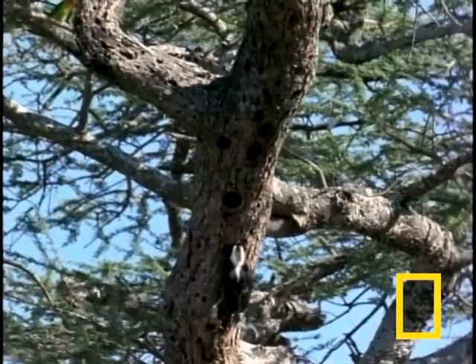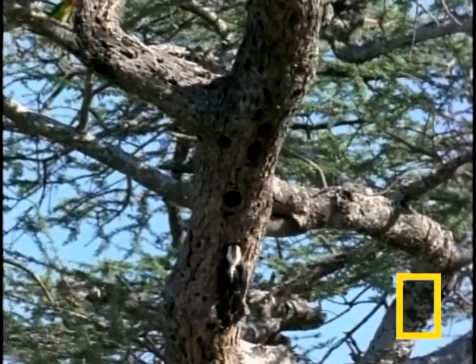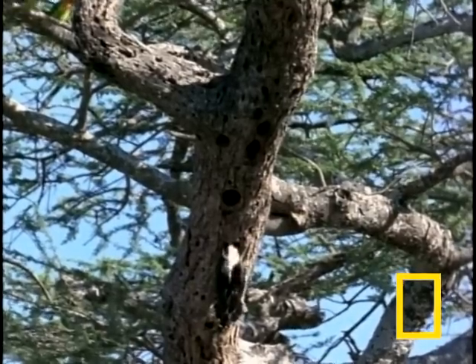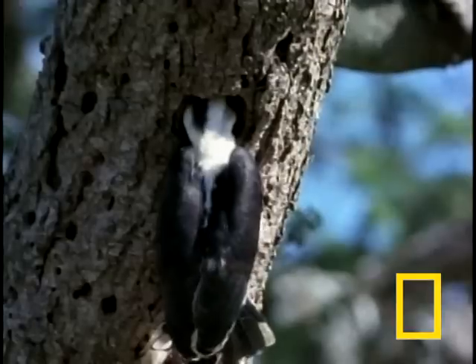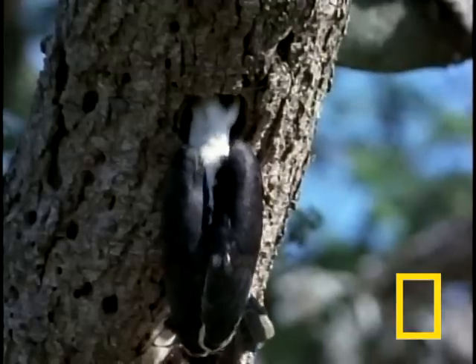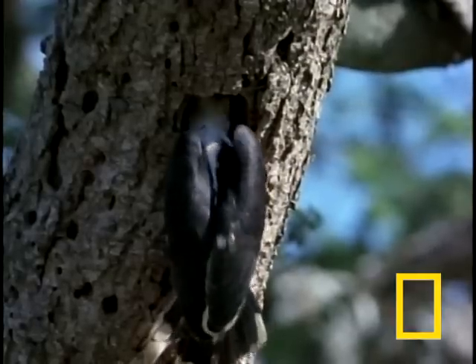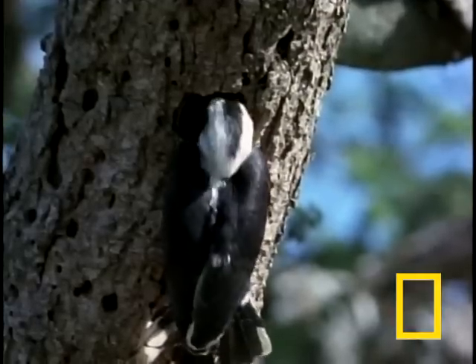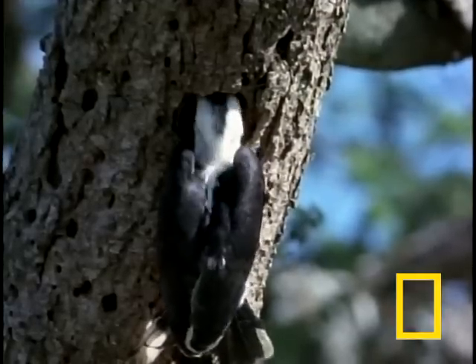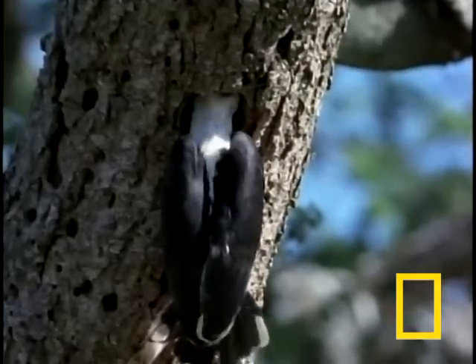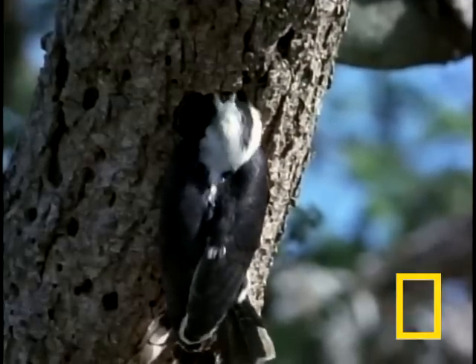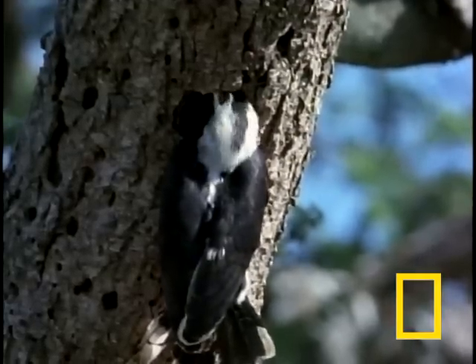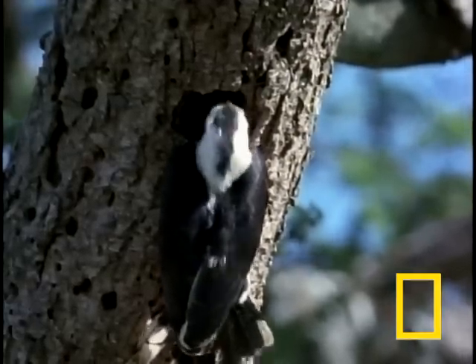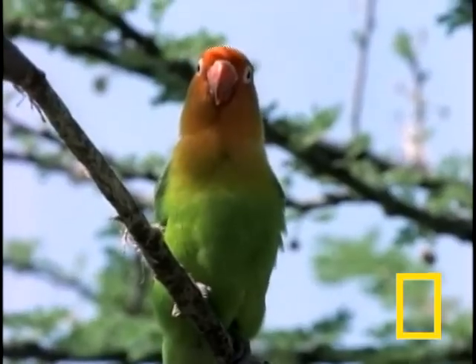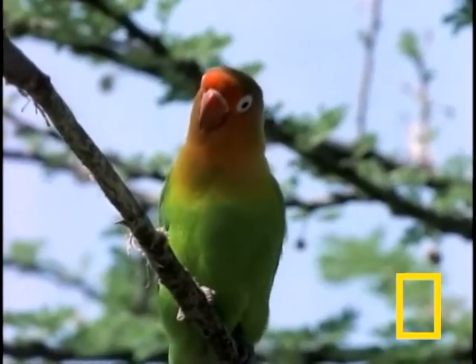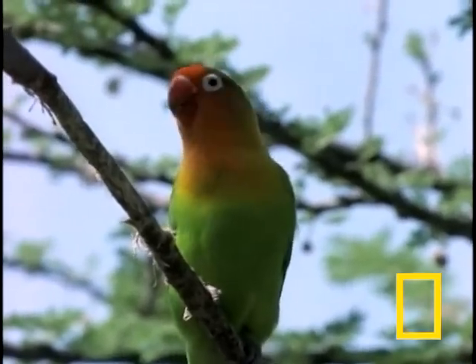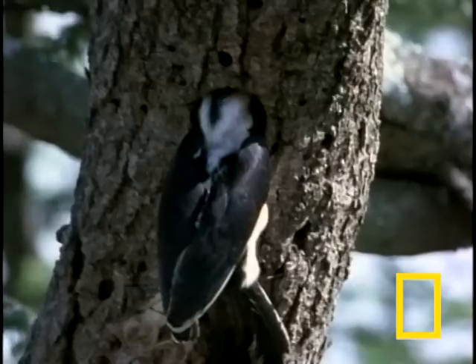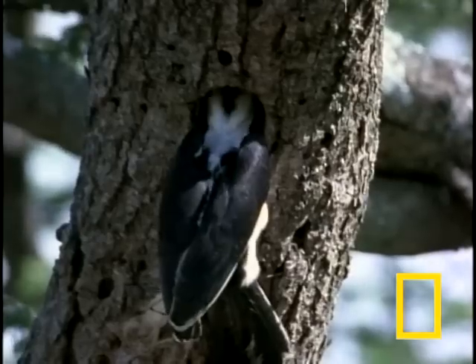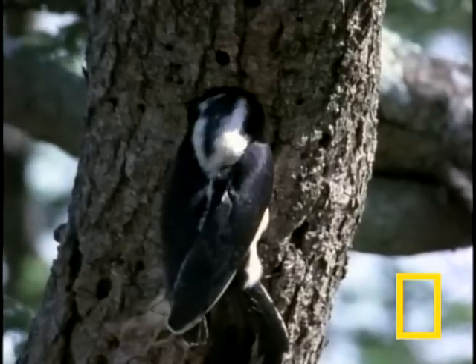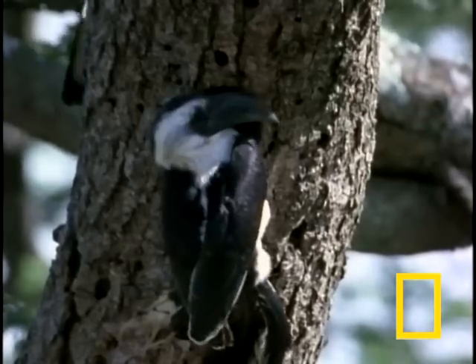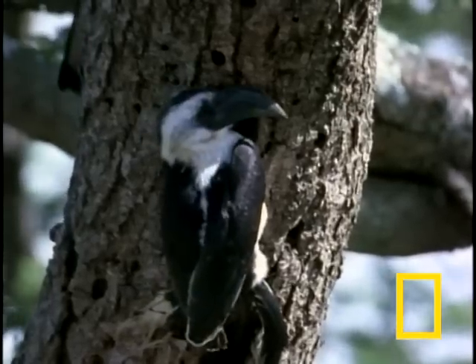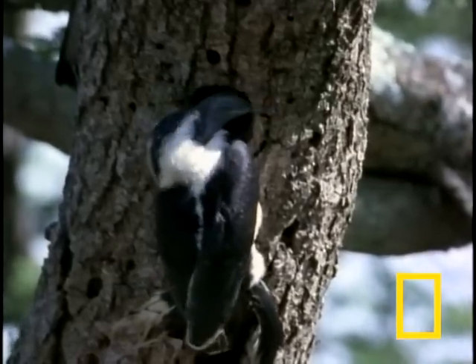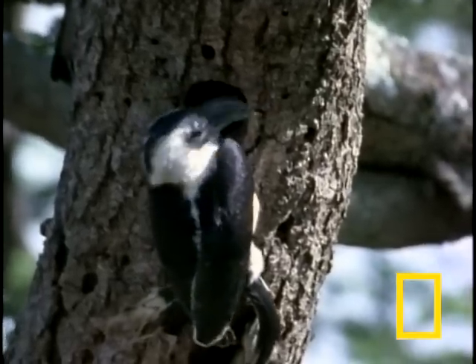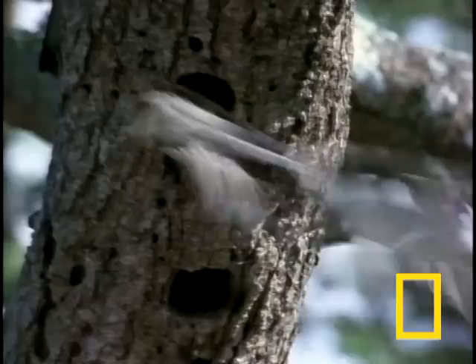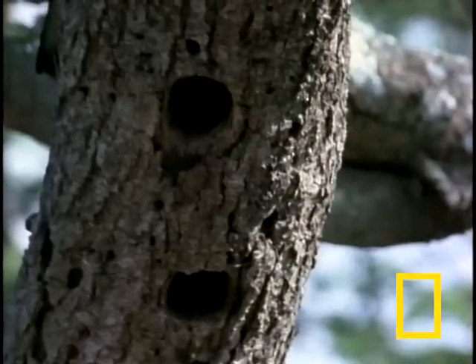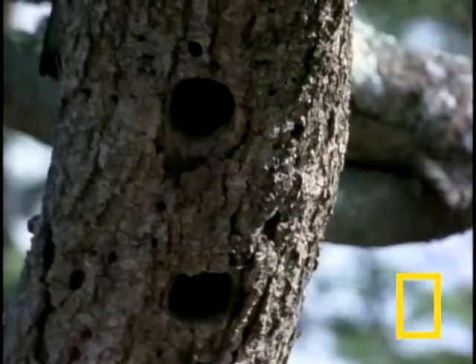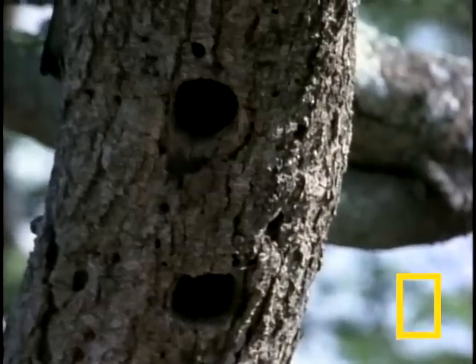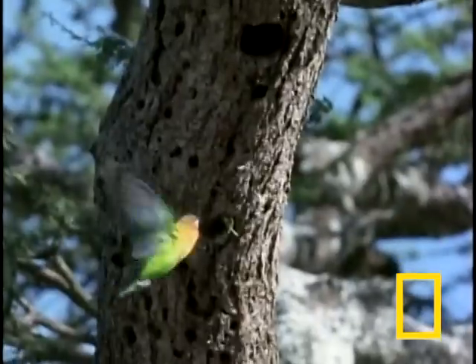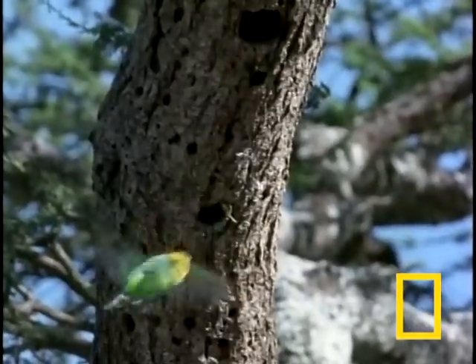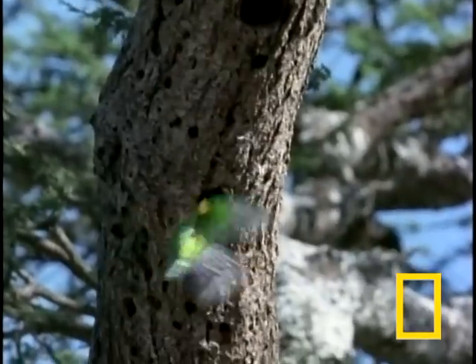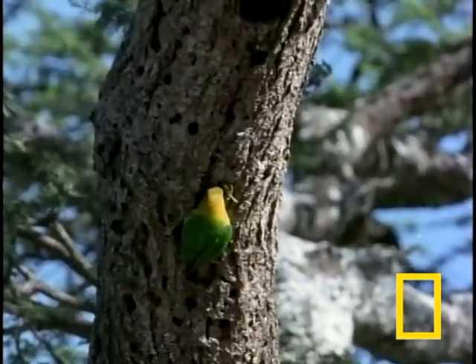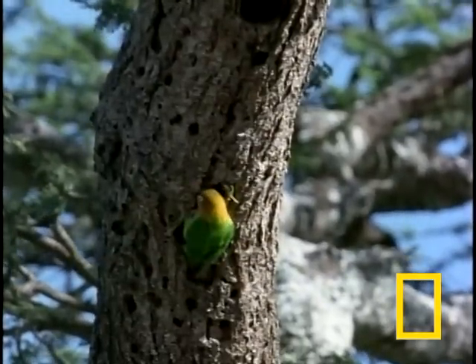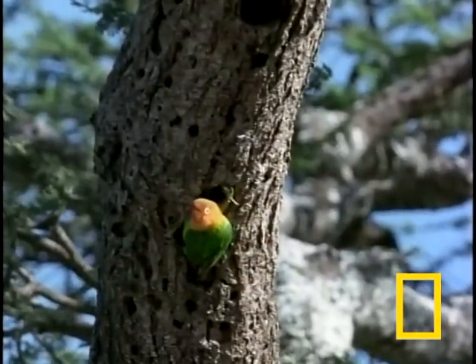The hornbill pokes around a bit, but there's no prey here and this wouldn't make a suitable hornbill home. So the resident lovebird moves back in.